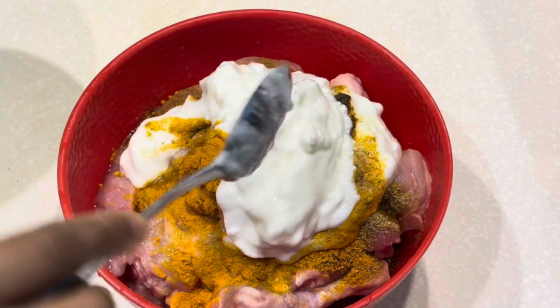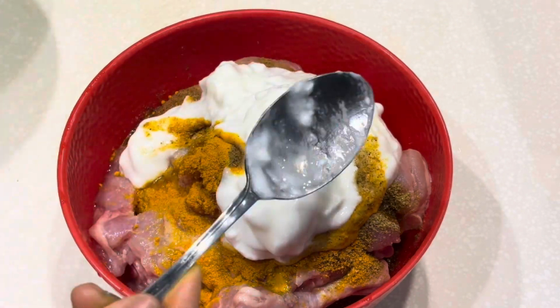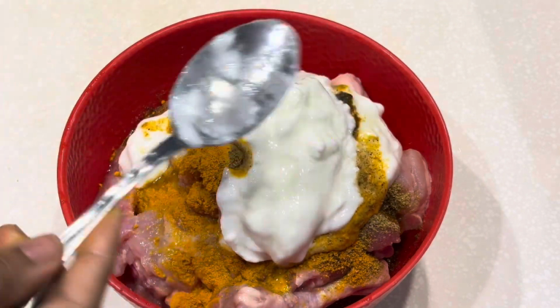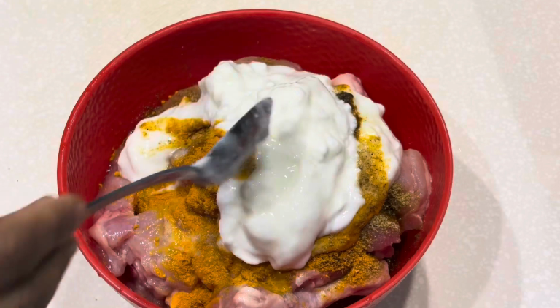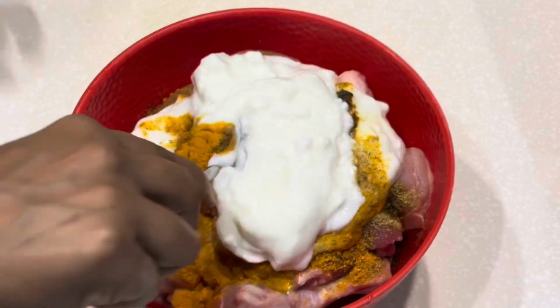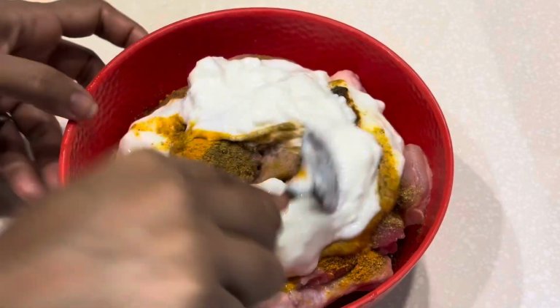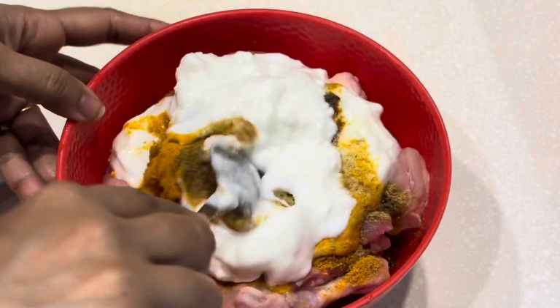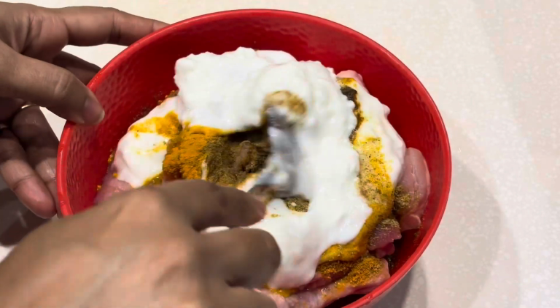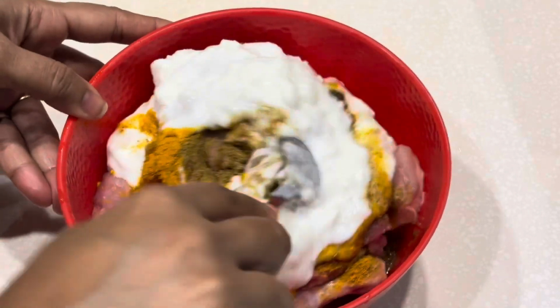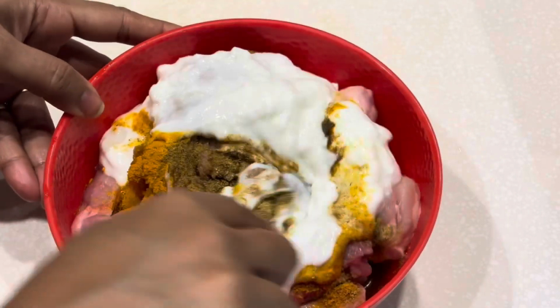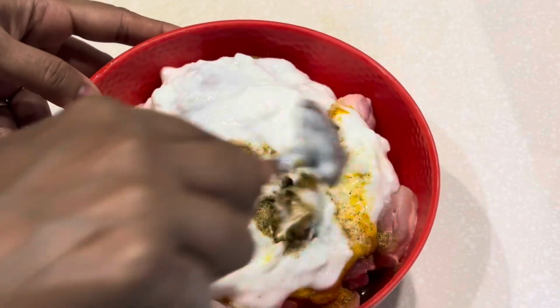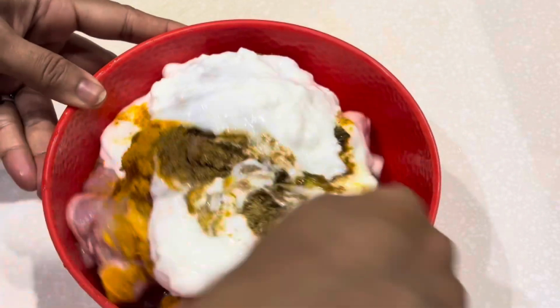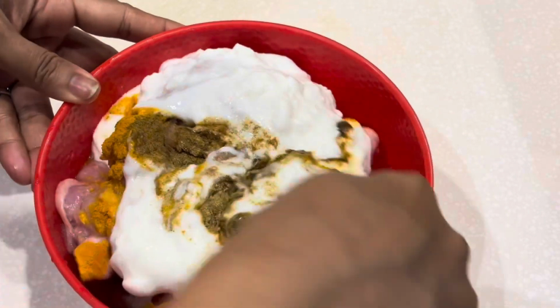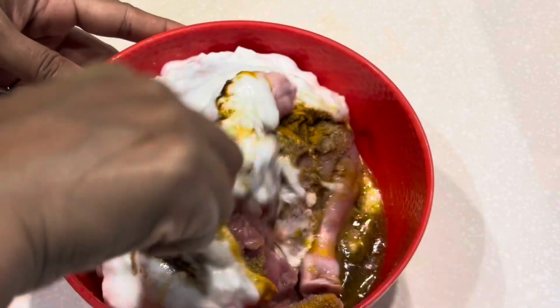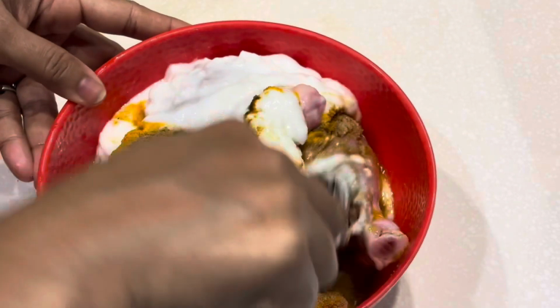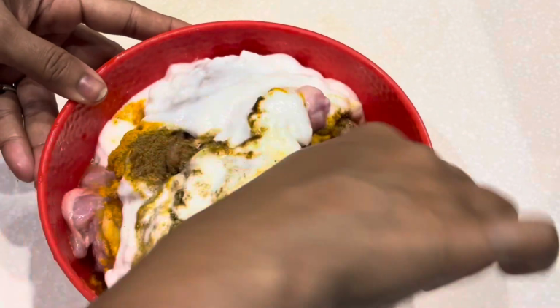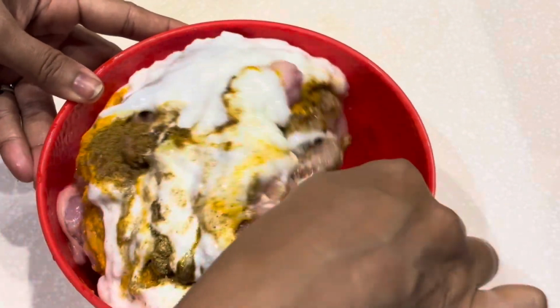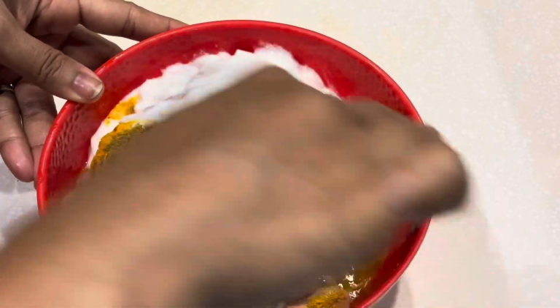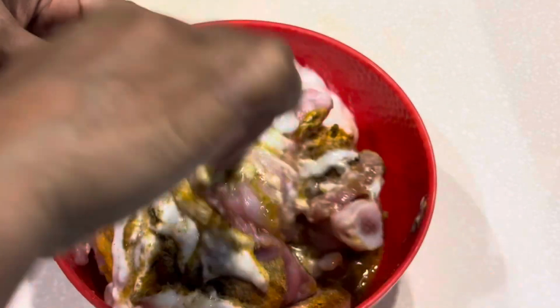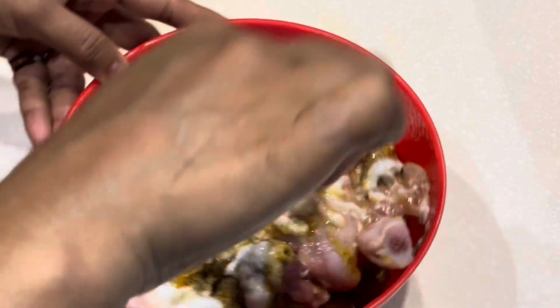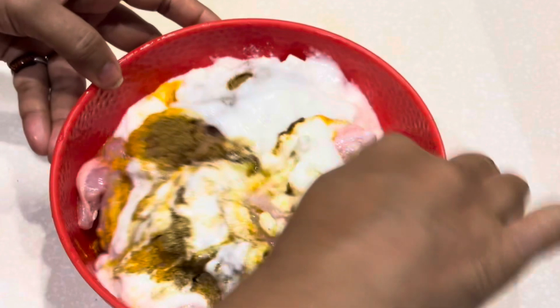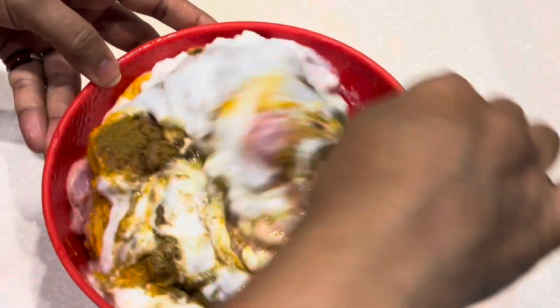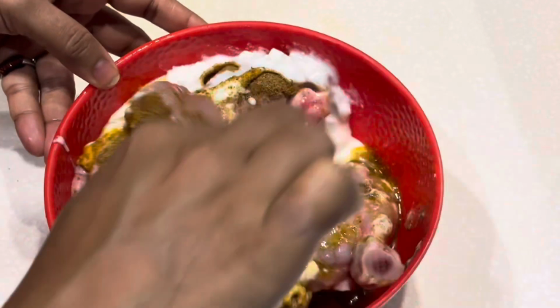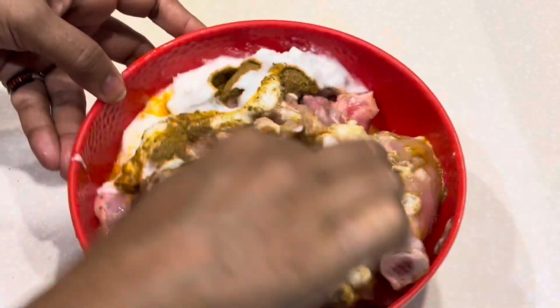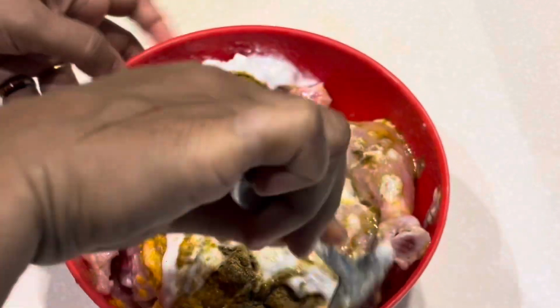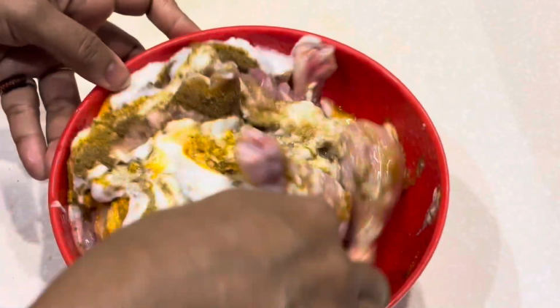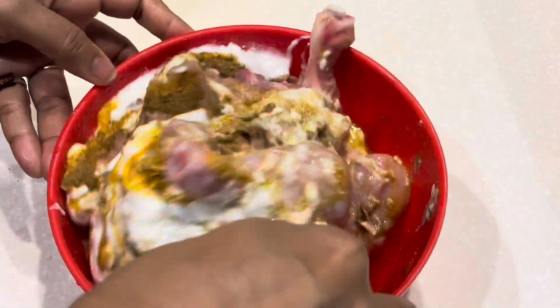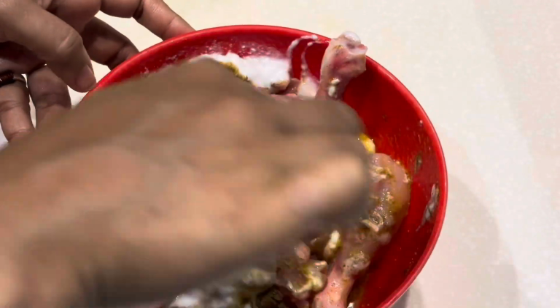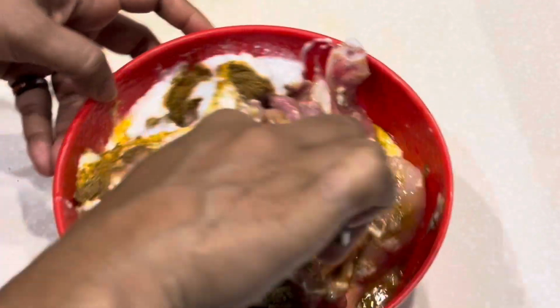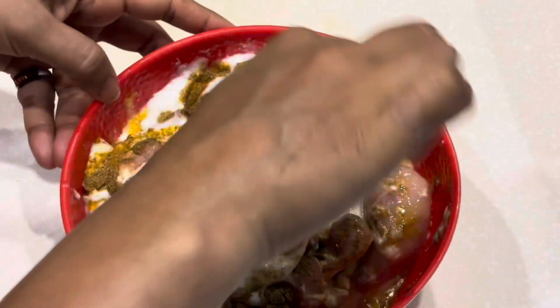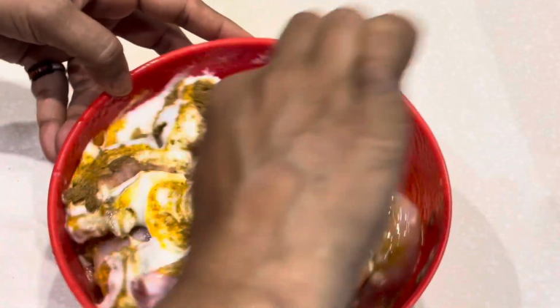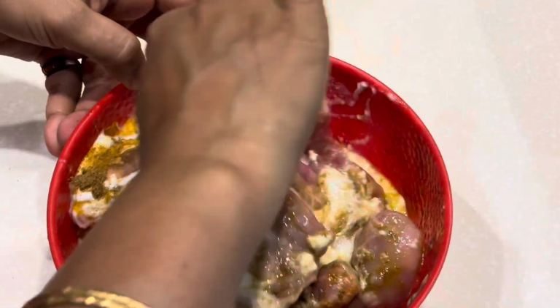We will bake and accept the mariners. We will bake a lot.